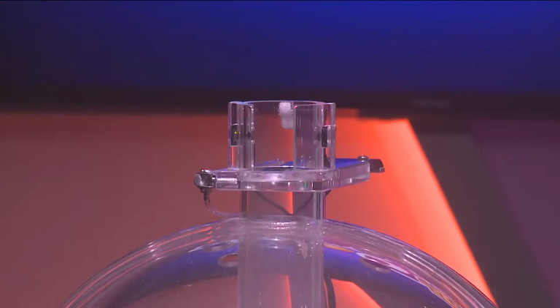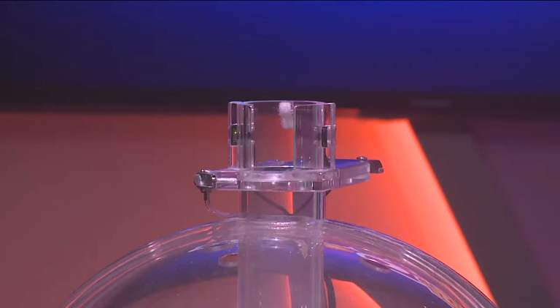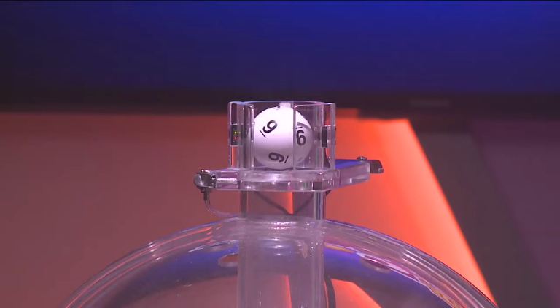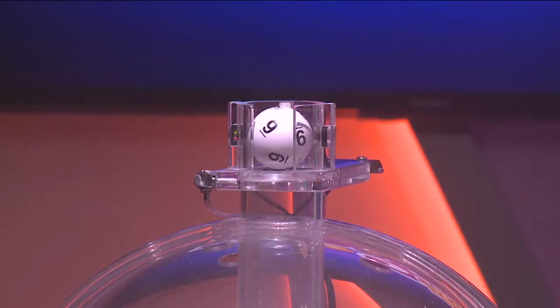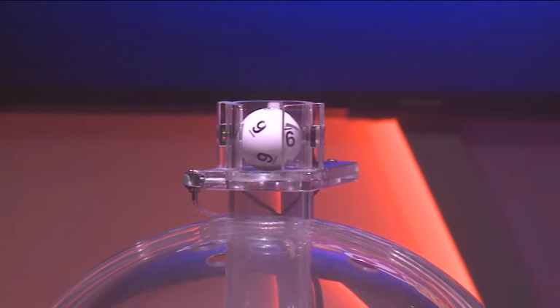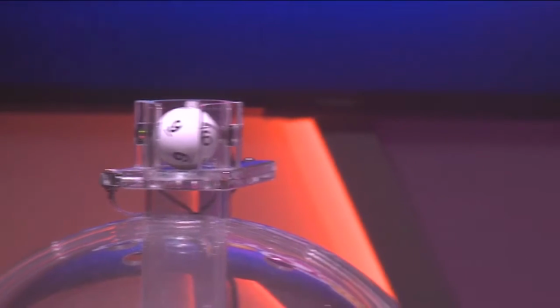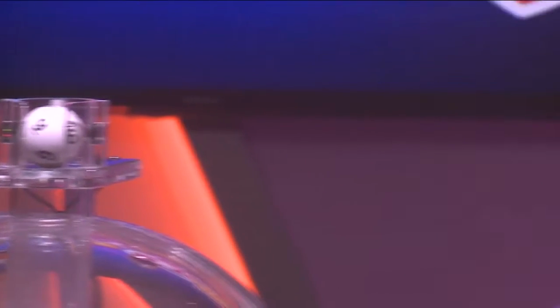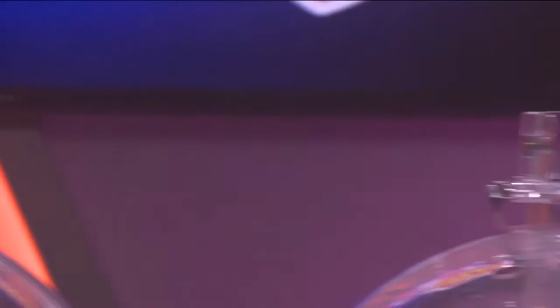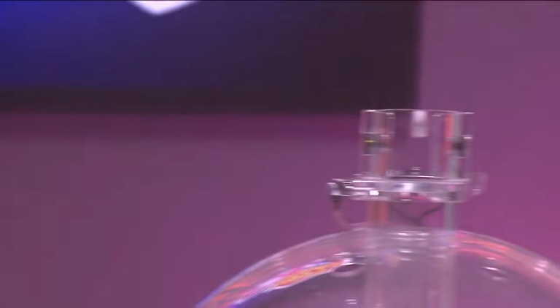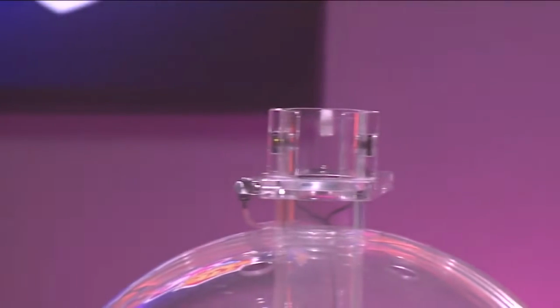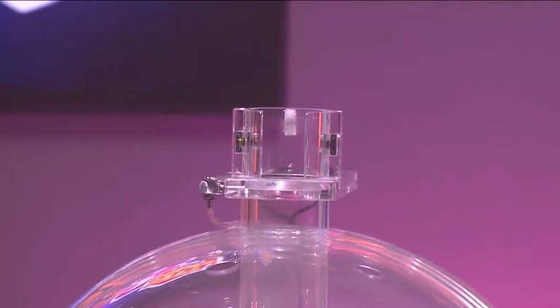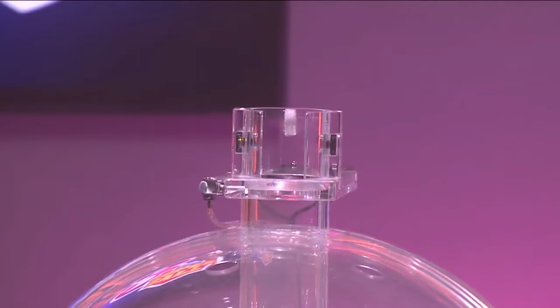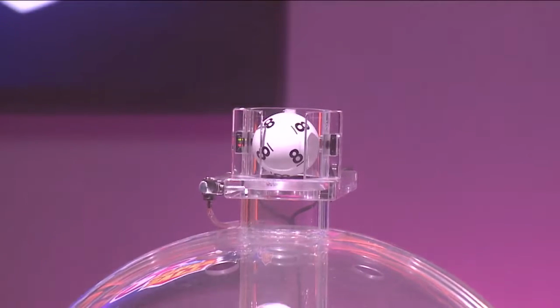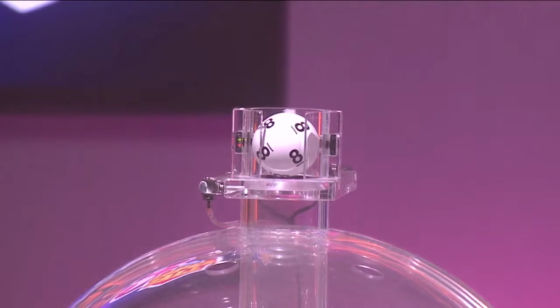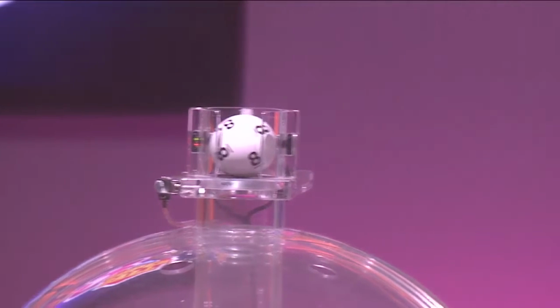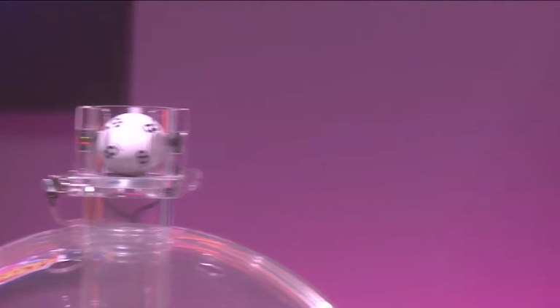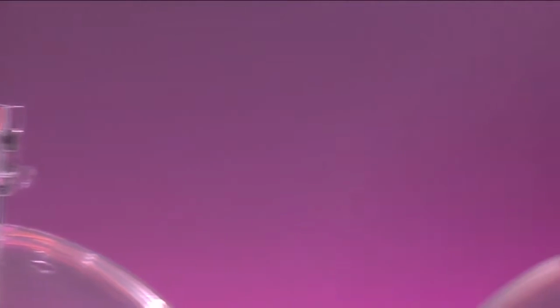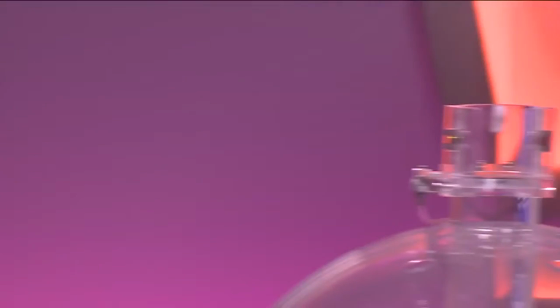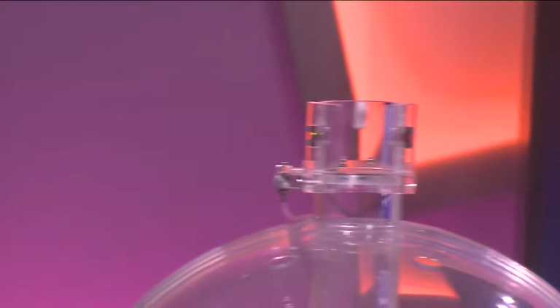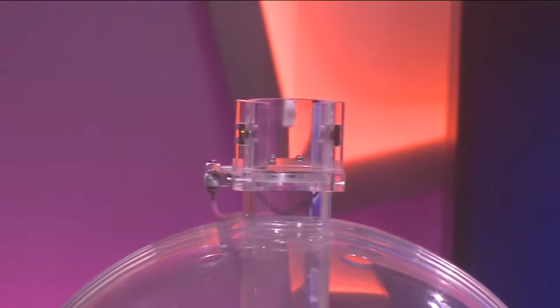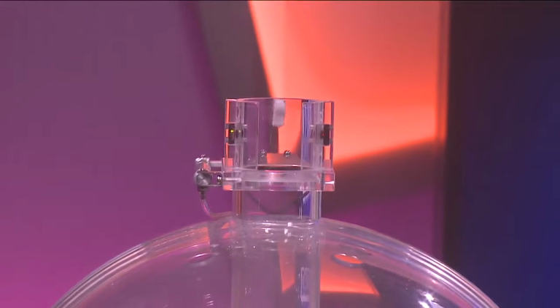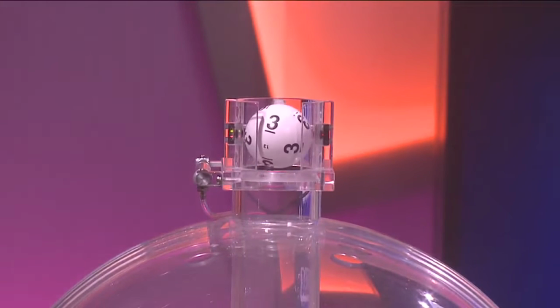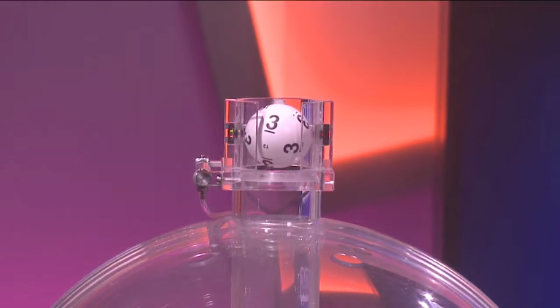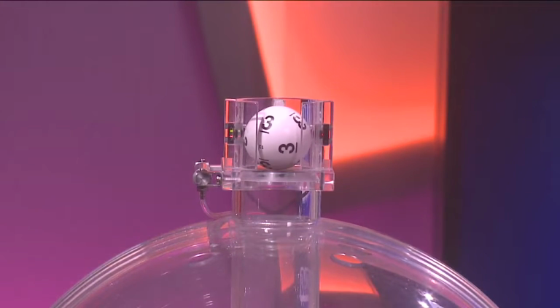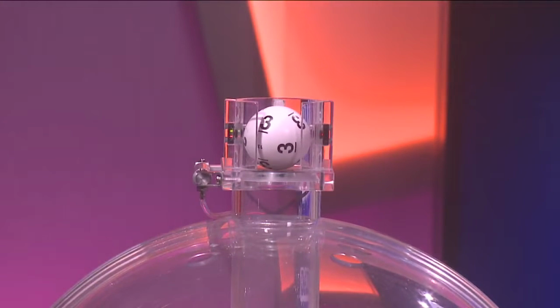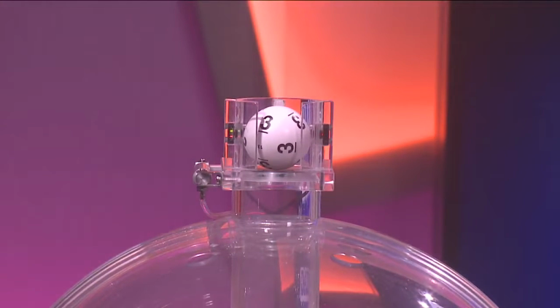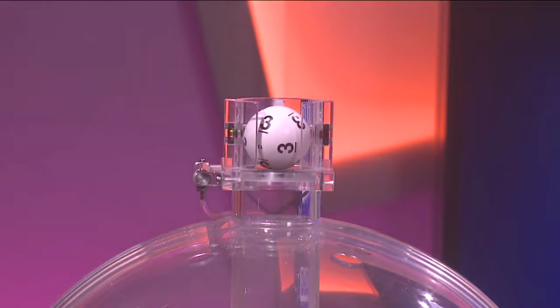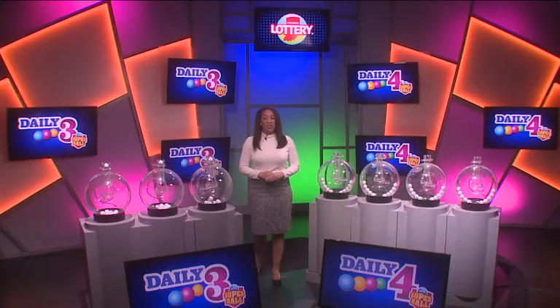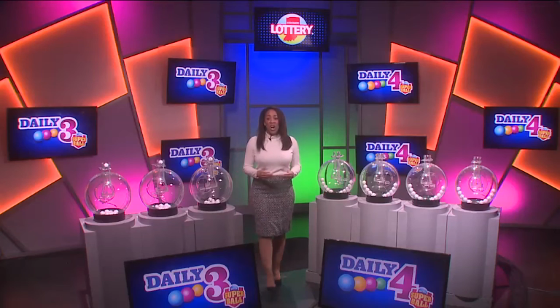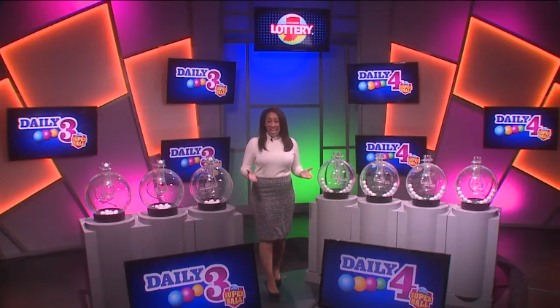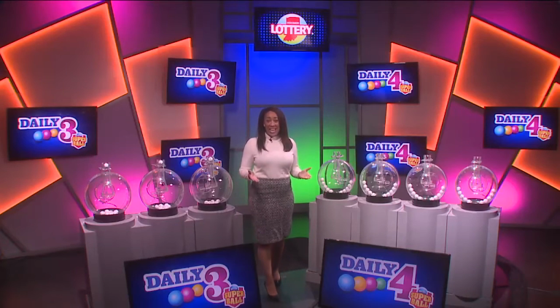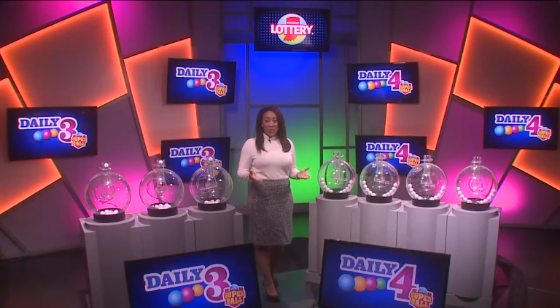Tonight's first number is 9, followed by 8. And finally, 3. Your winning numbers are 9, 8, 3.